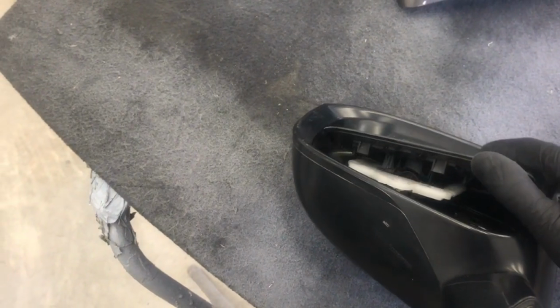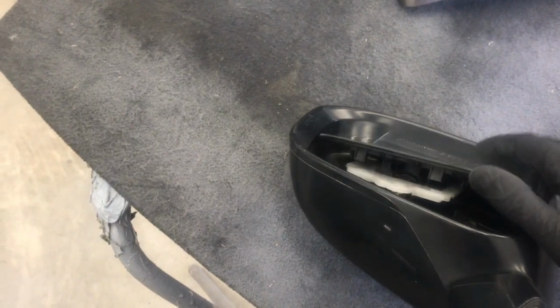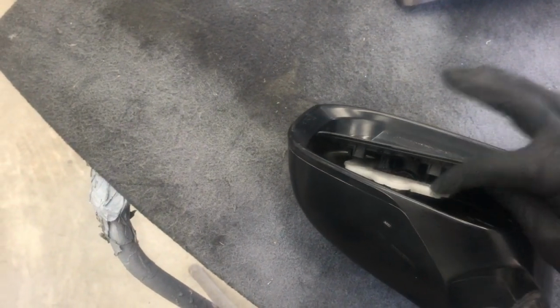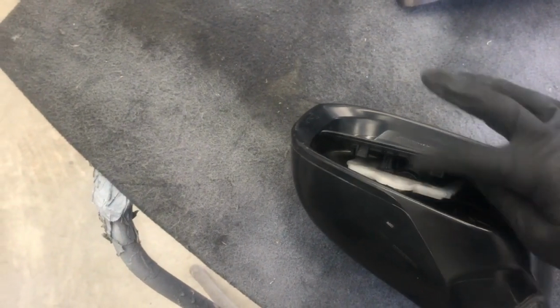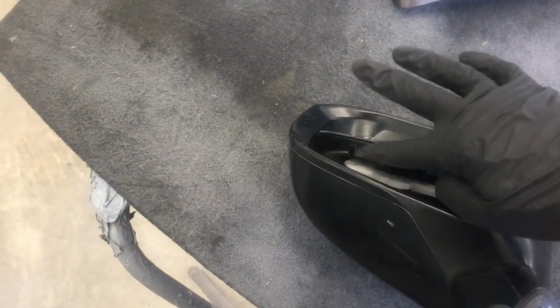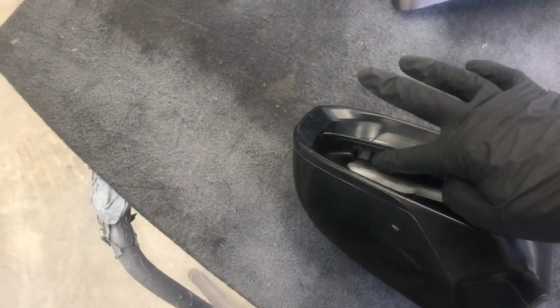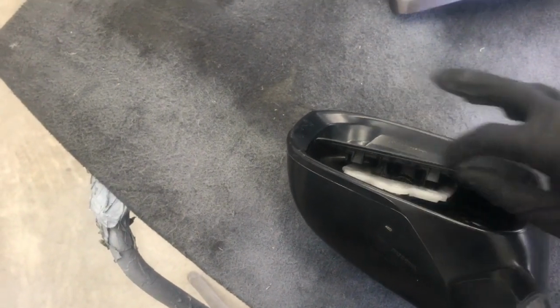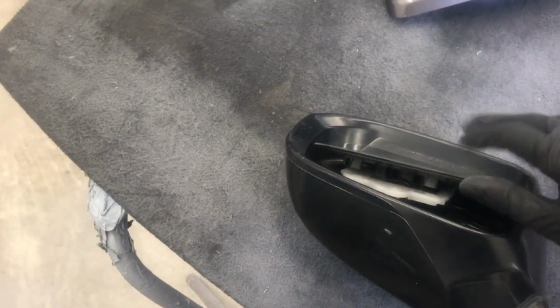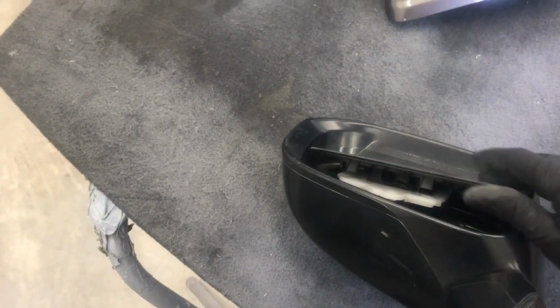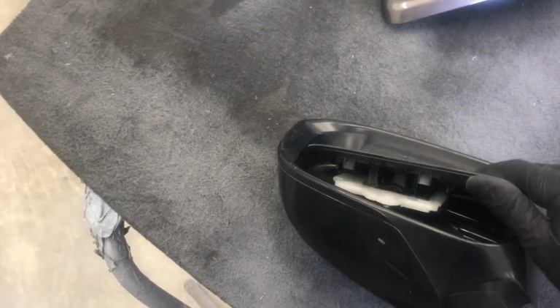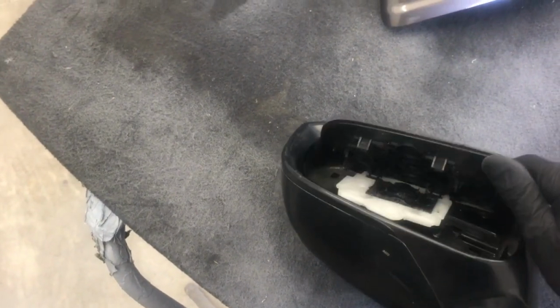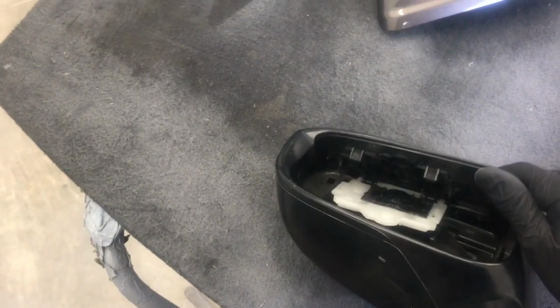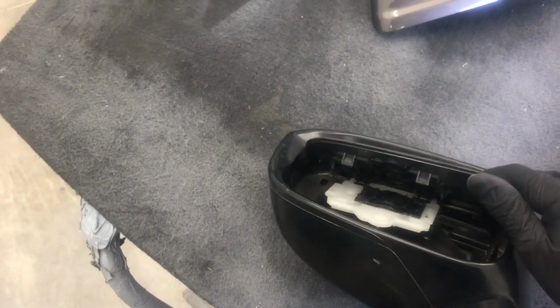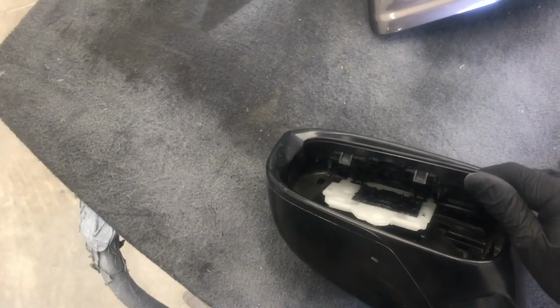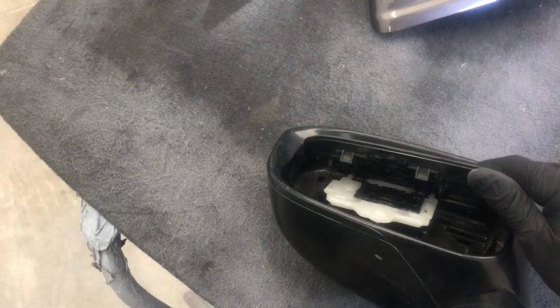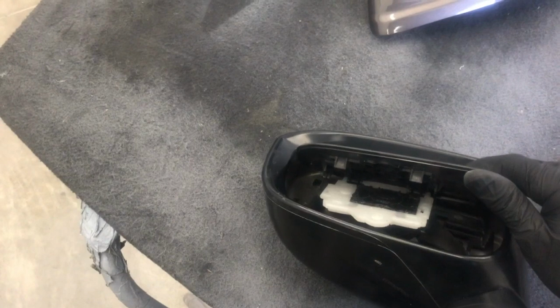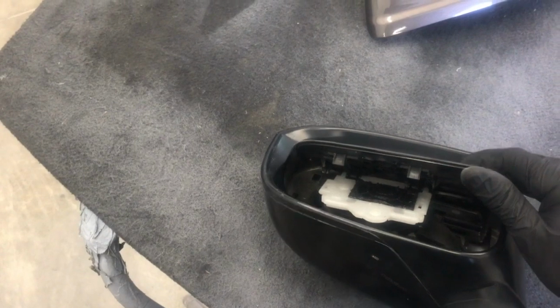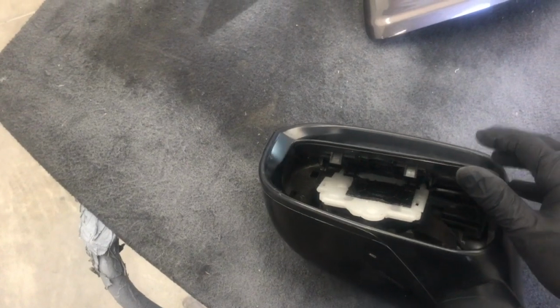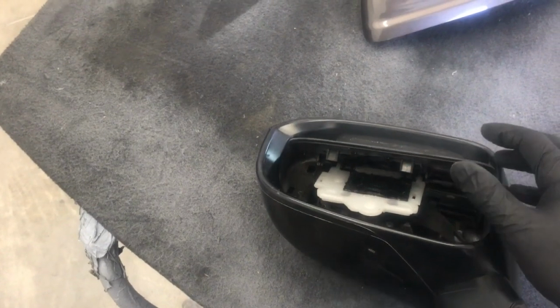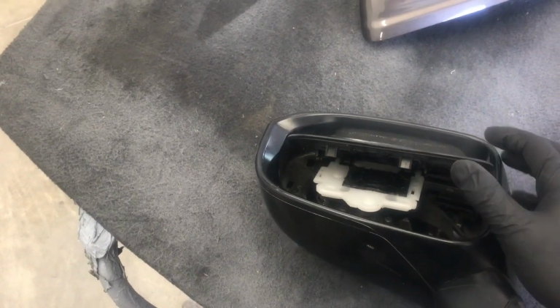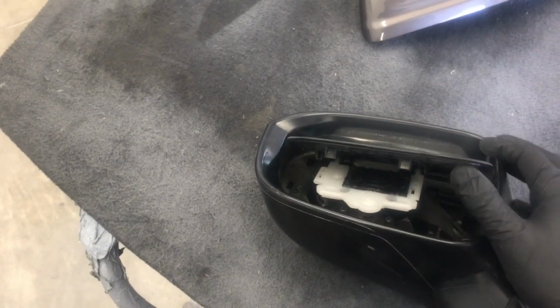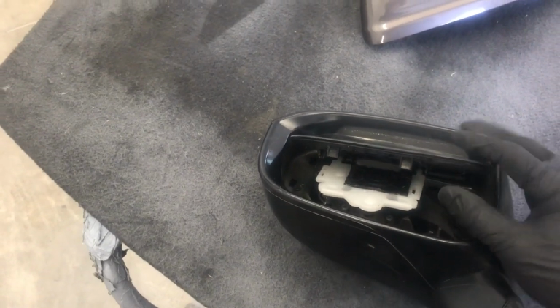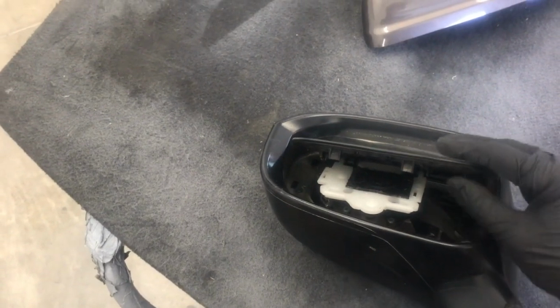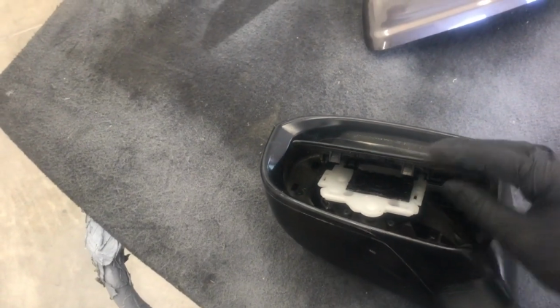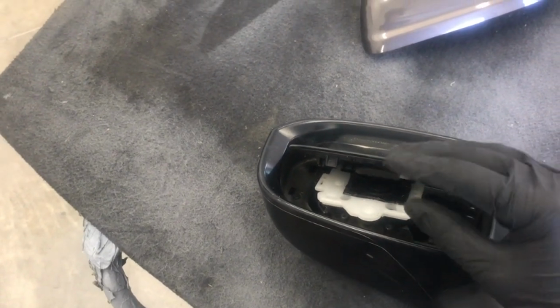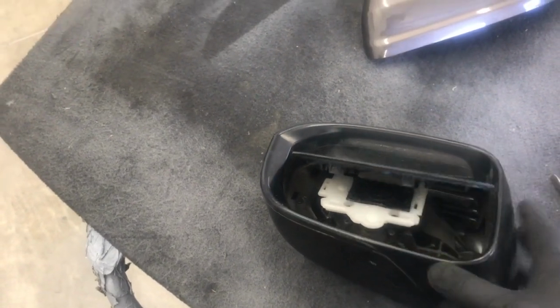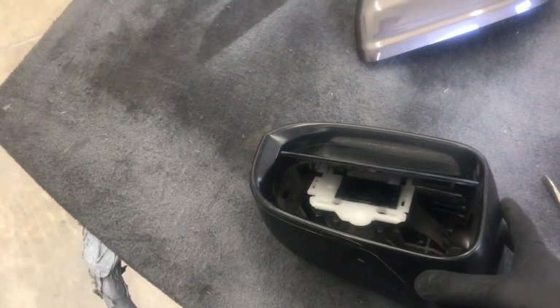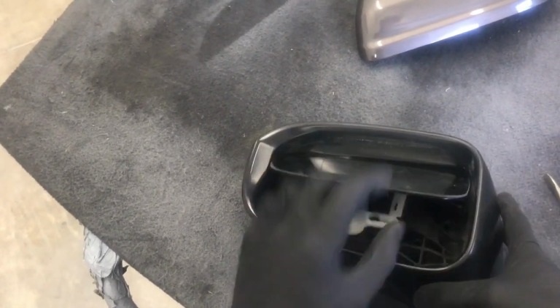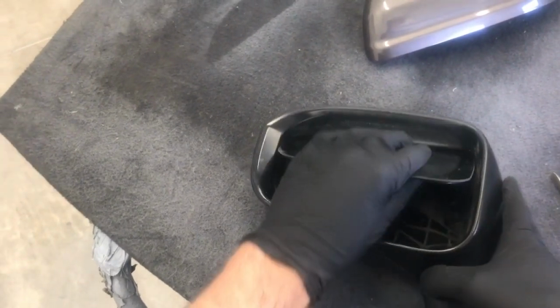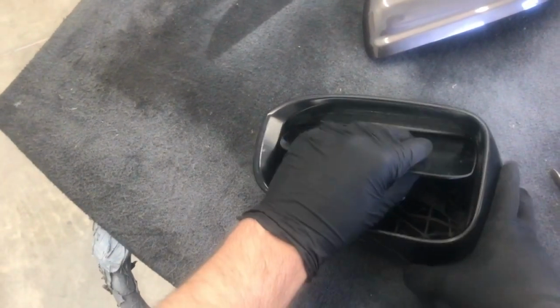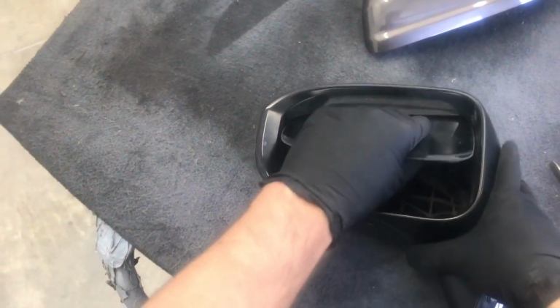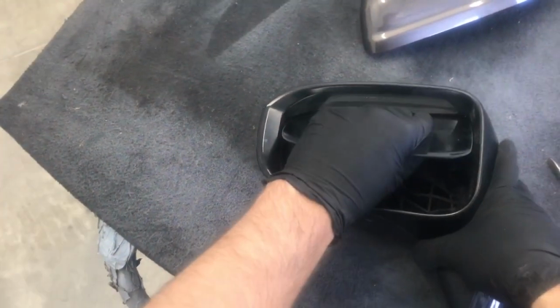You can see where that came loose. Pull it up to about a 45-degree angle and then pull directly straight out.